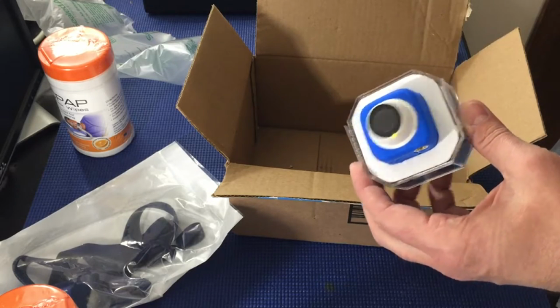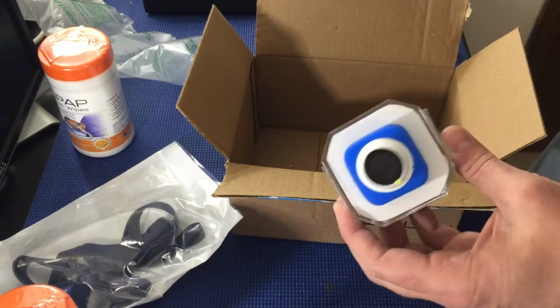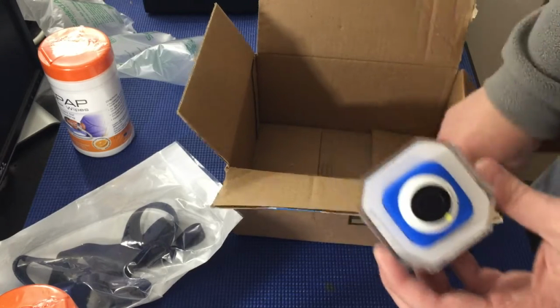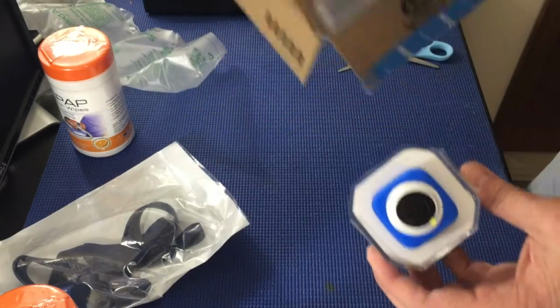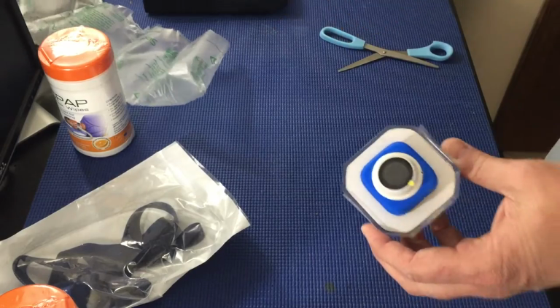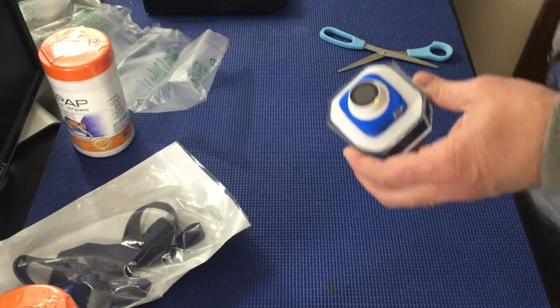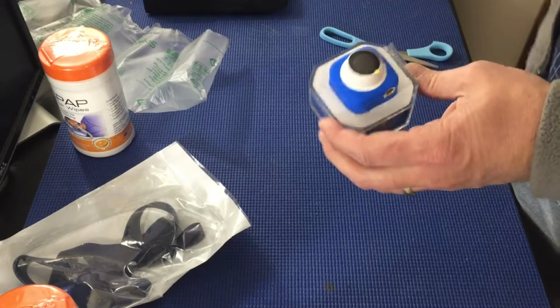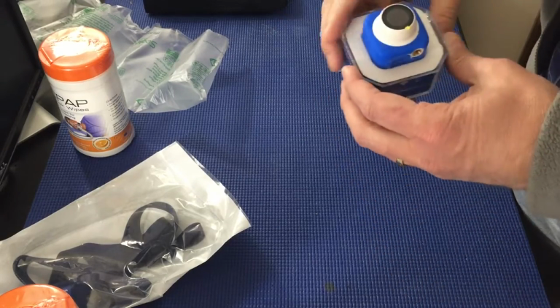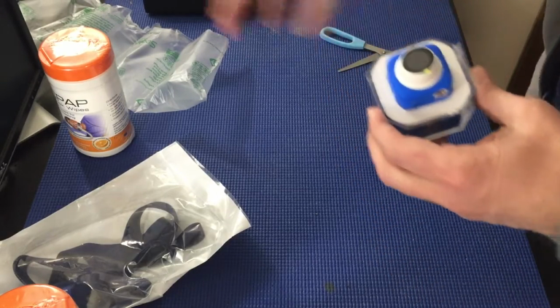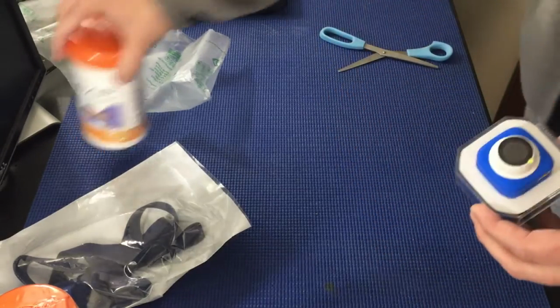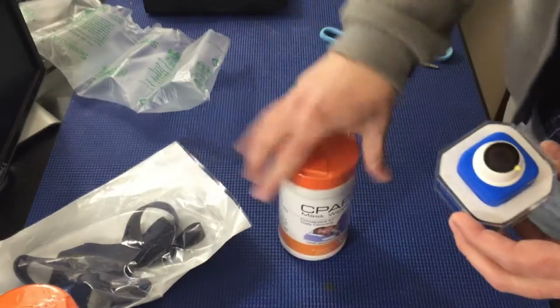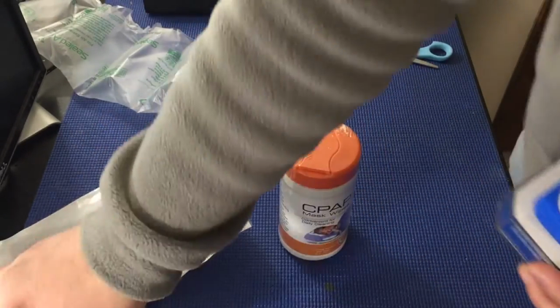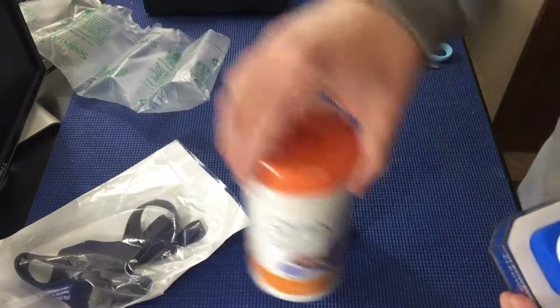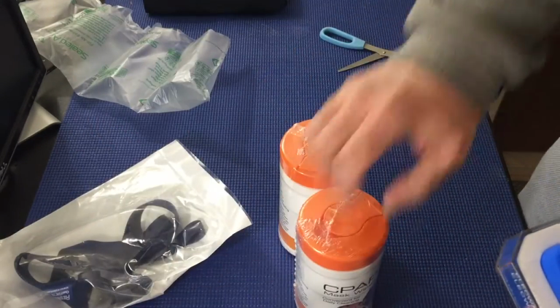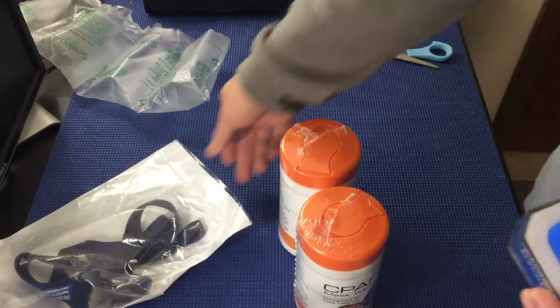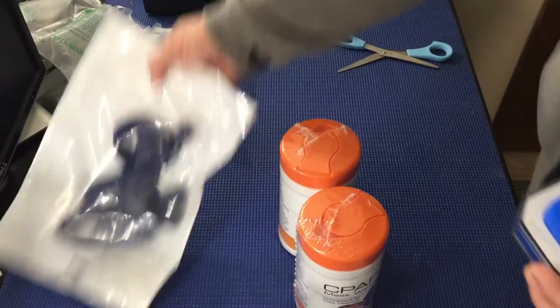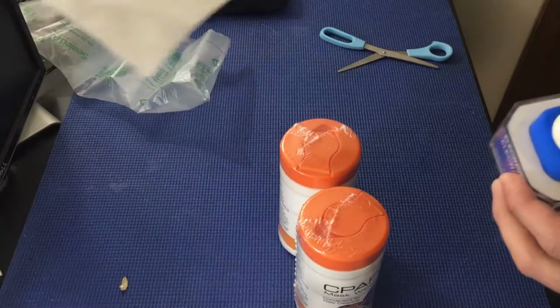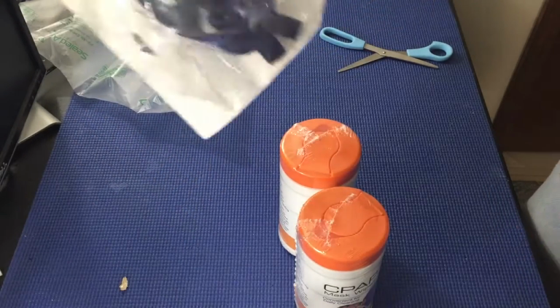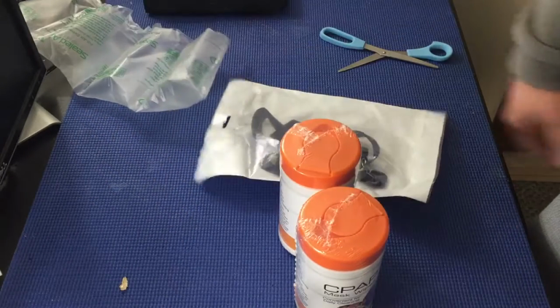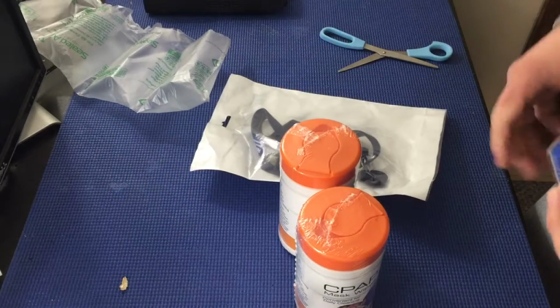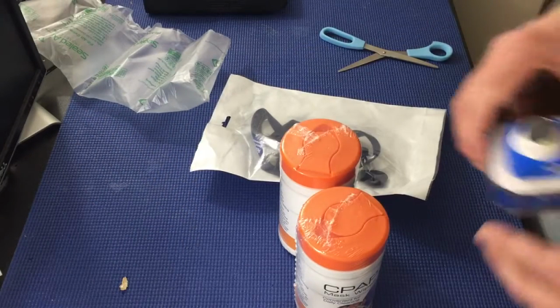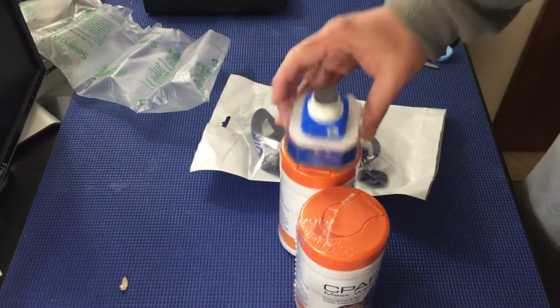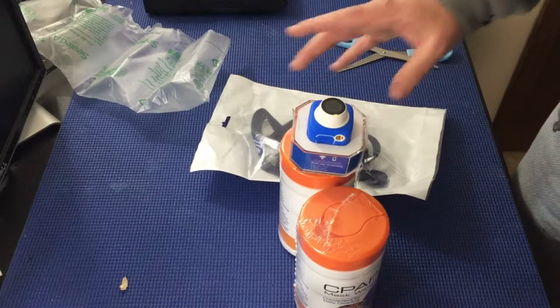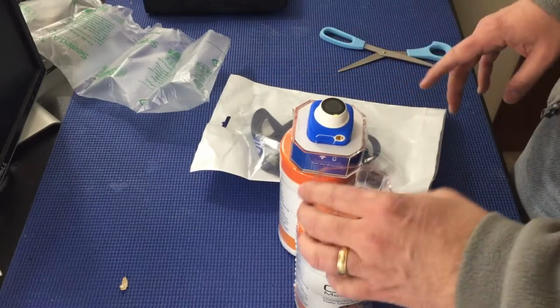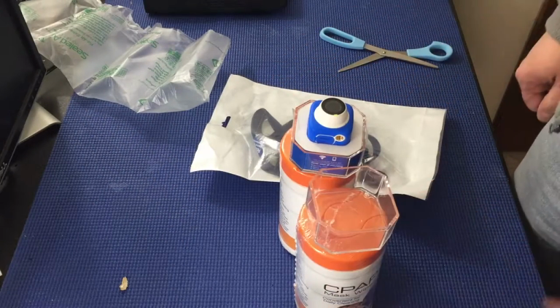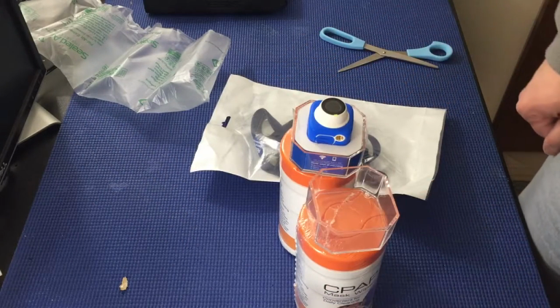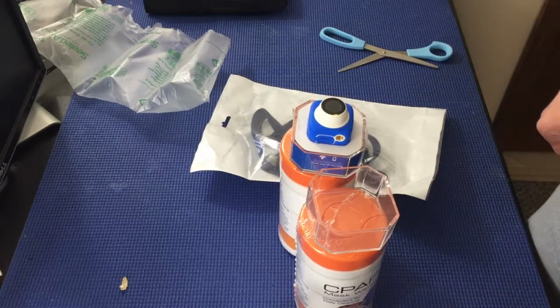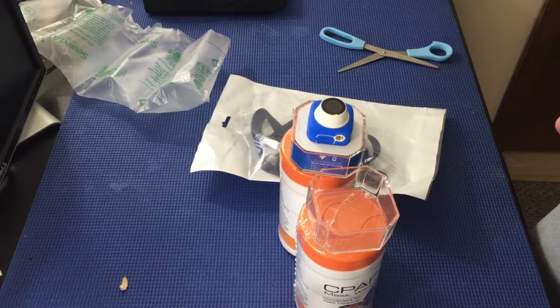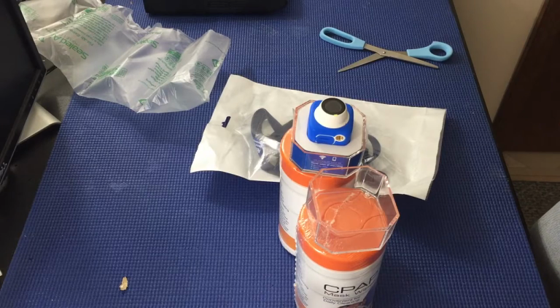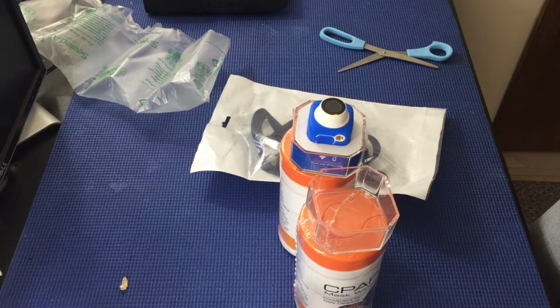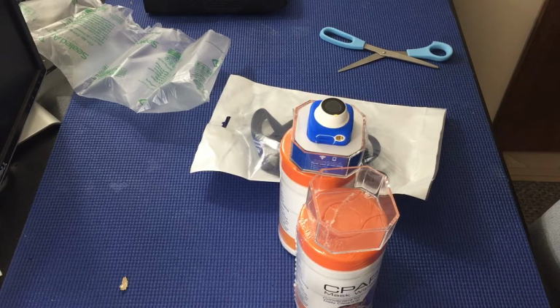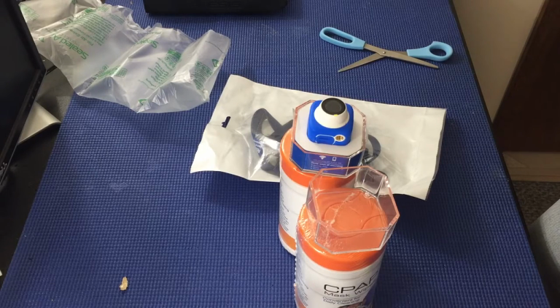That's my unboxing — box gone. Two things of CPAP wipes, and that camera that was just loose in the box. Not cool.